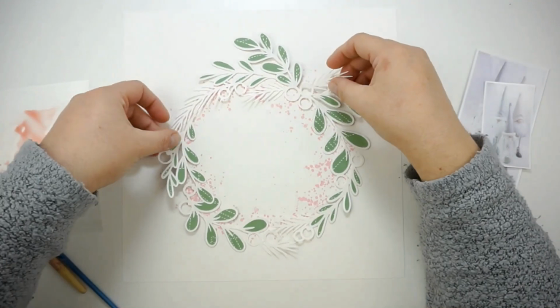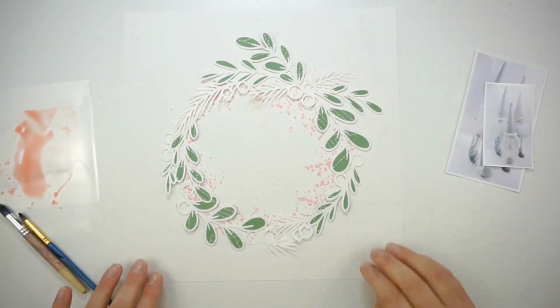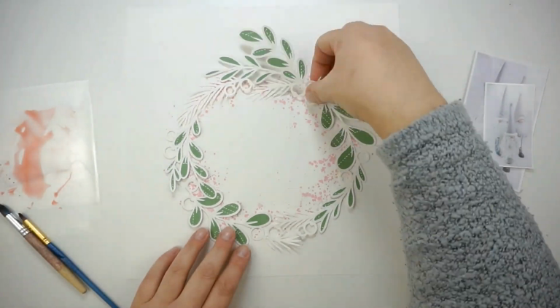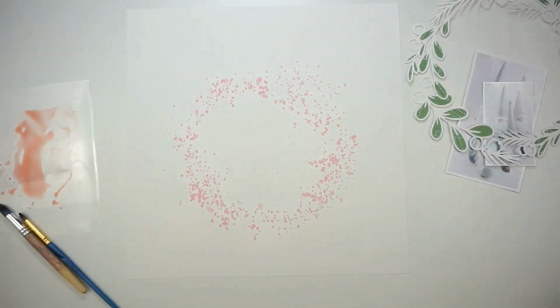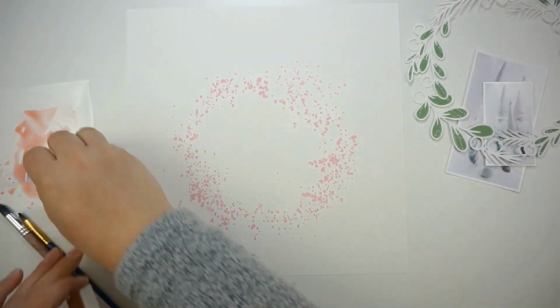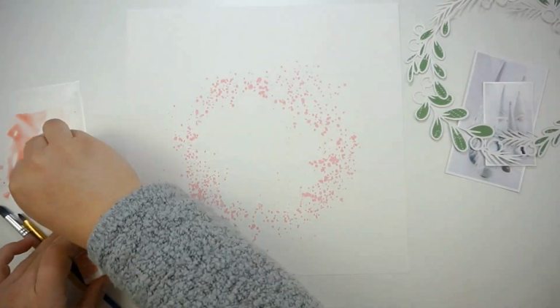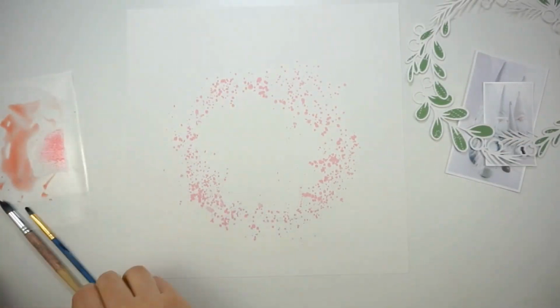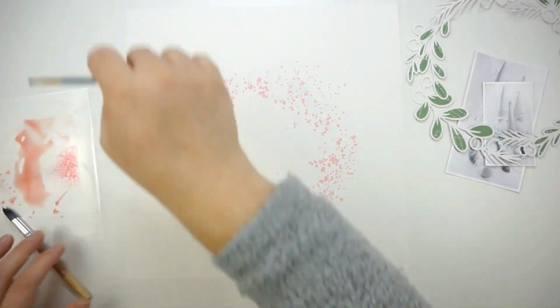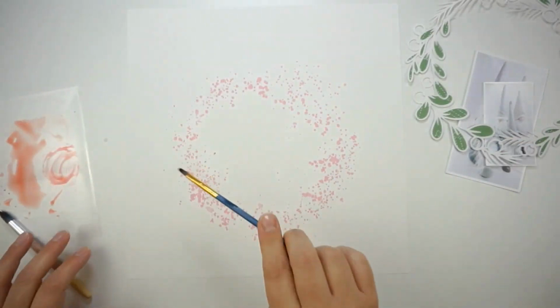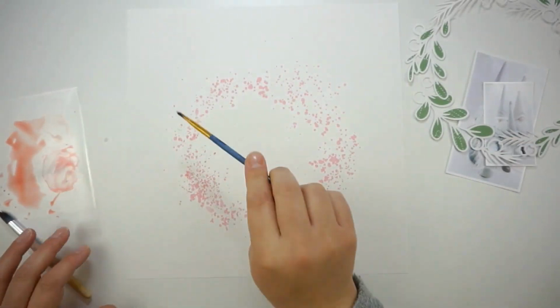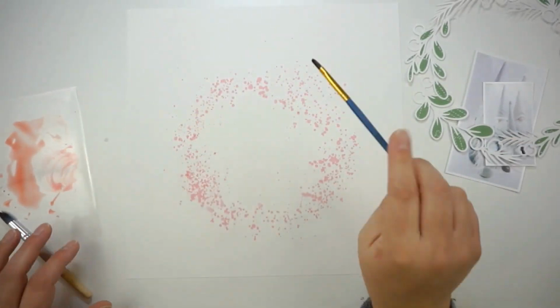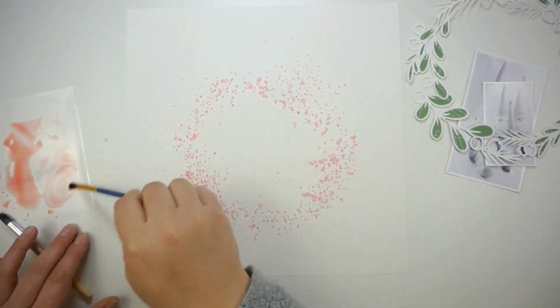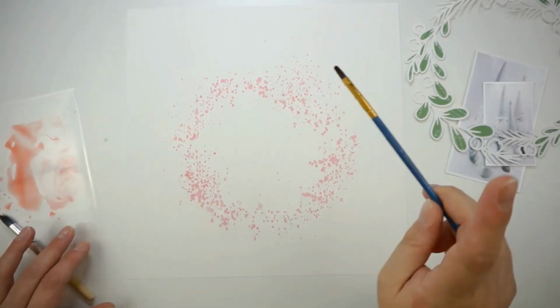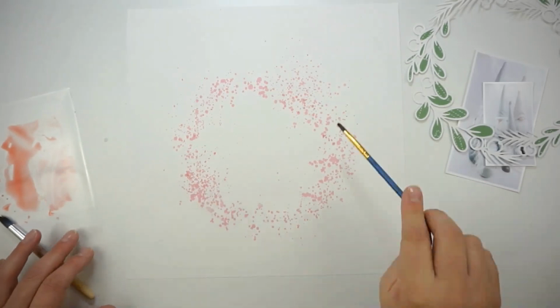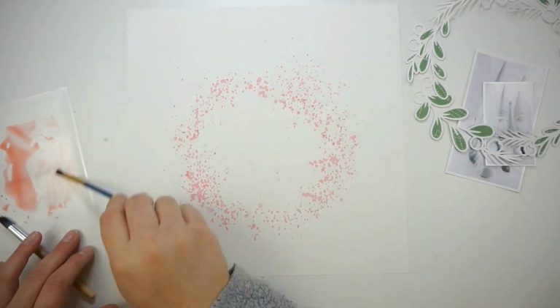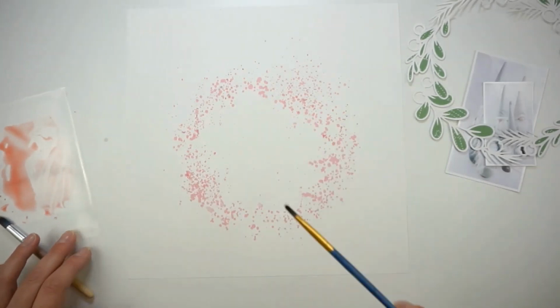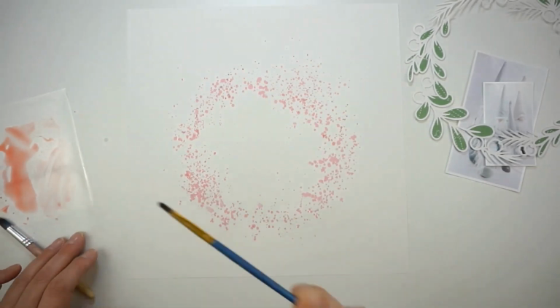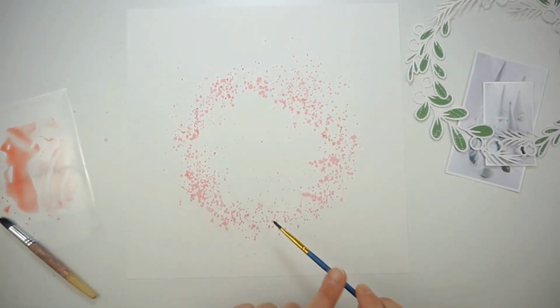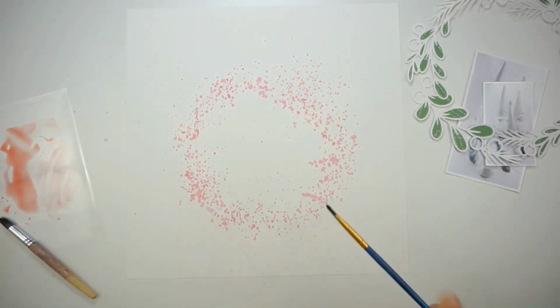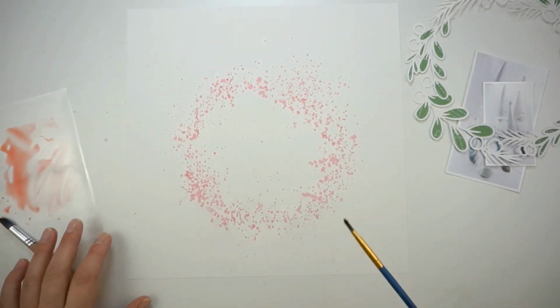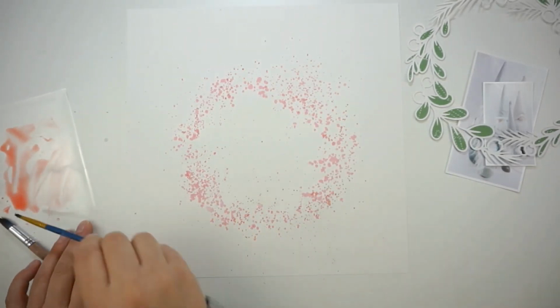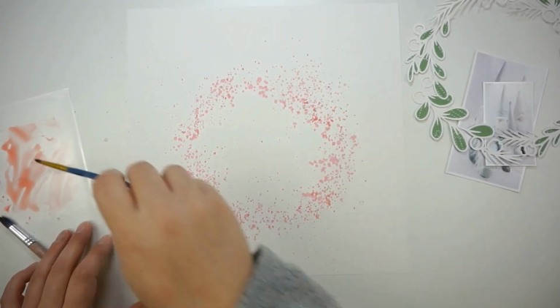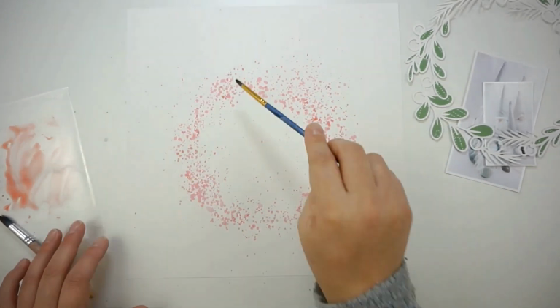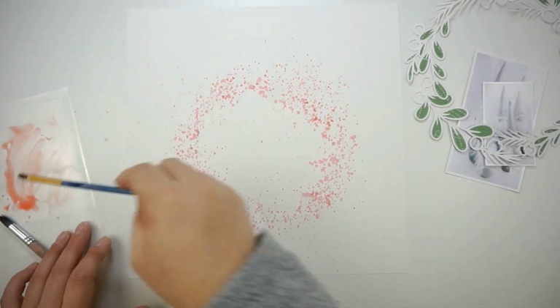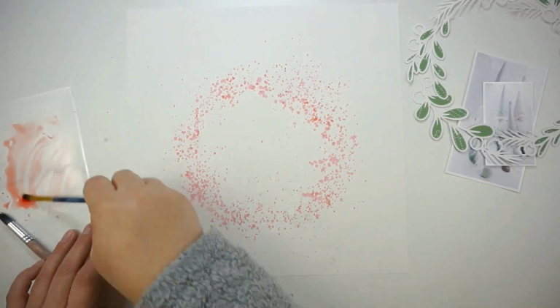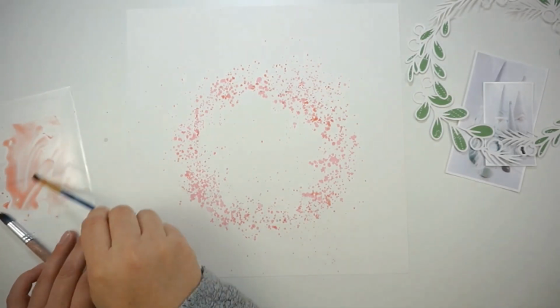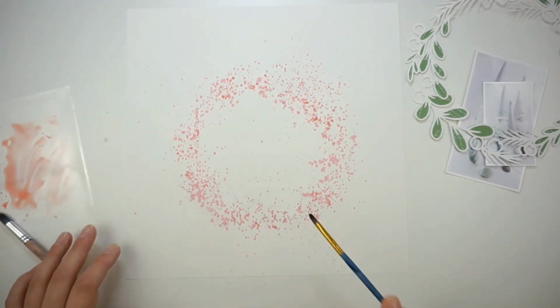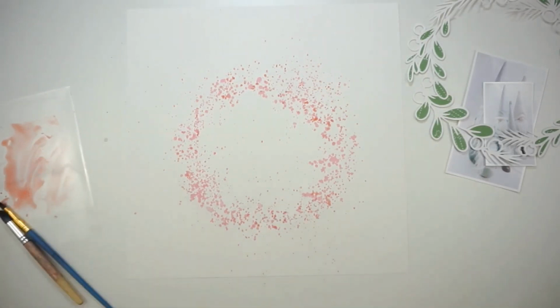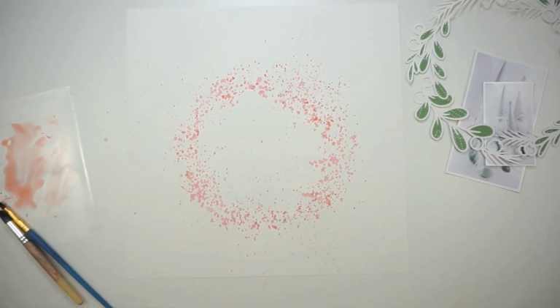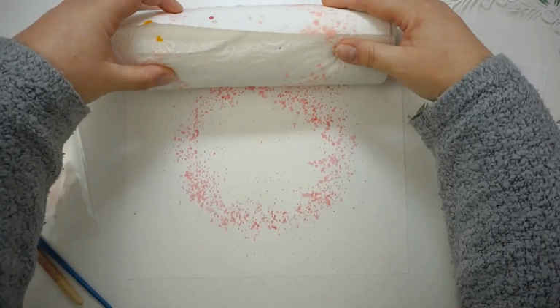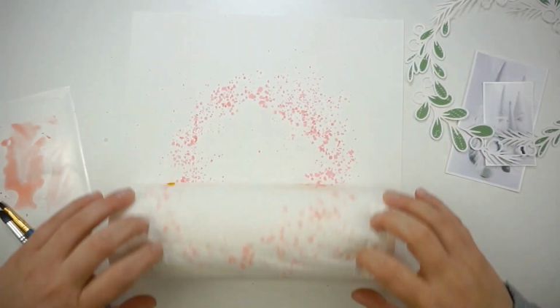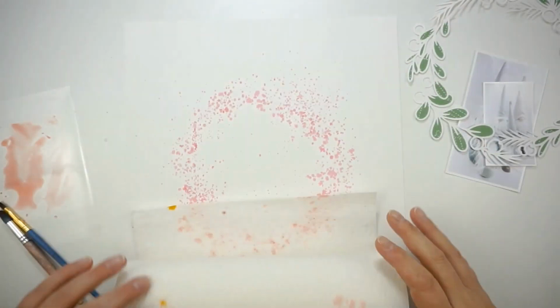This is a very traditional Christmas layout for me — it's tons of green and red. I am not usually that green-and-red-together person, but I was in the mood for a real Christmas layout and I really like how it turned out.